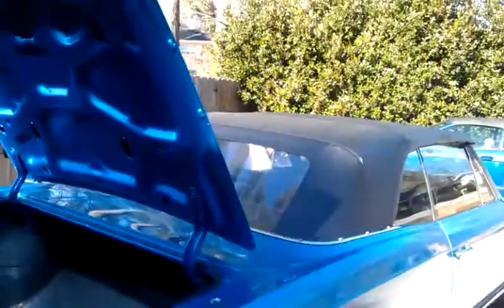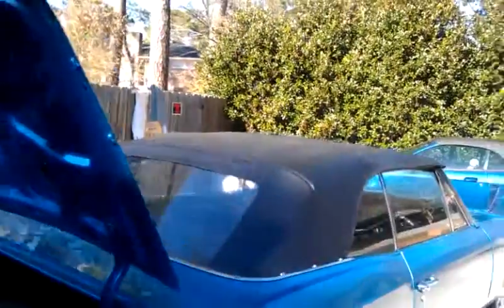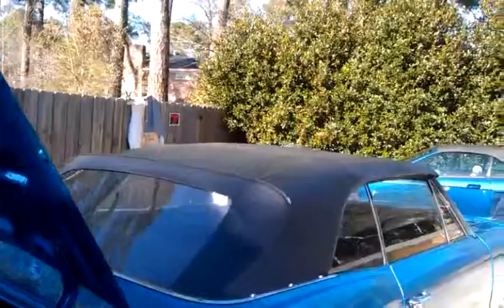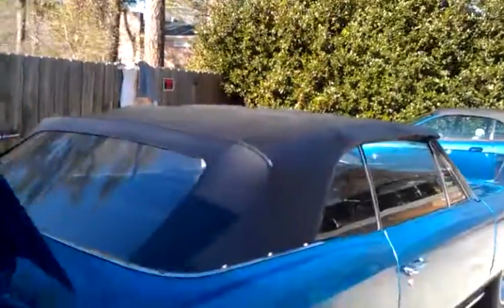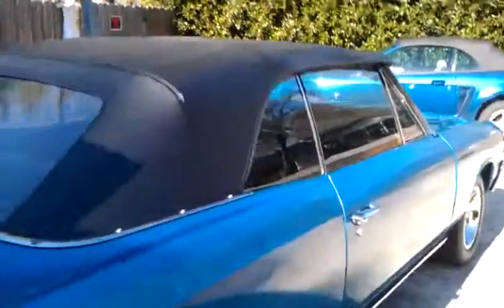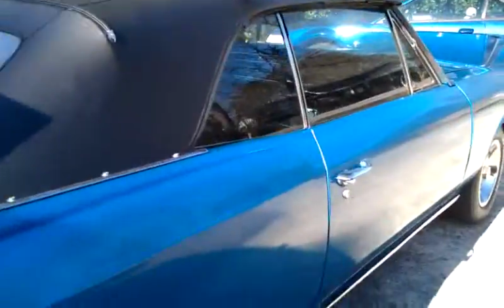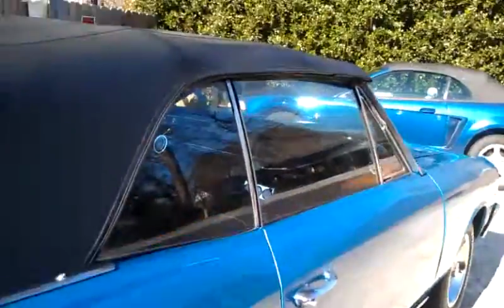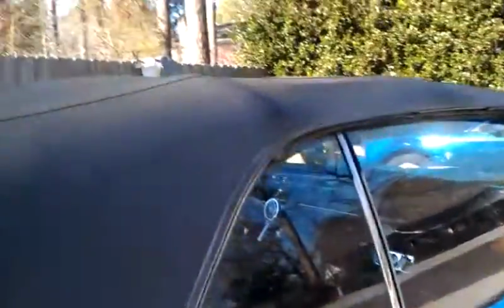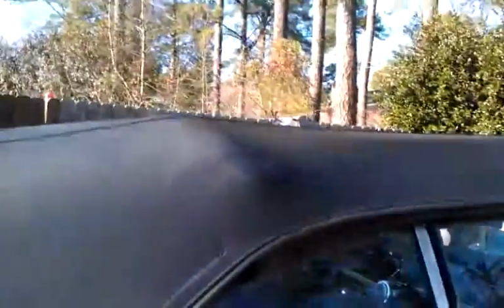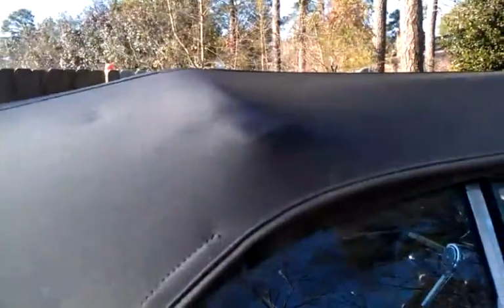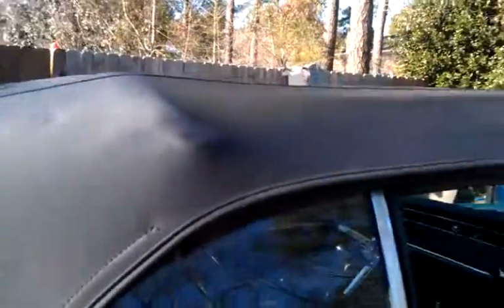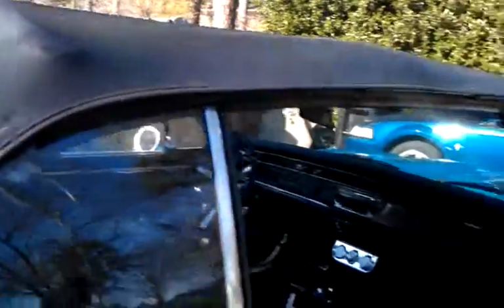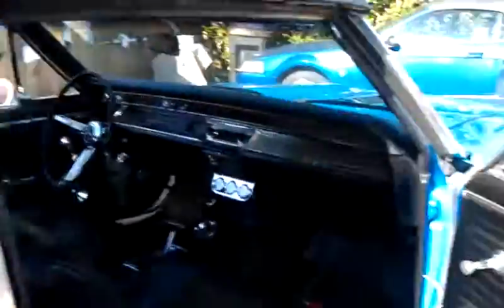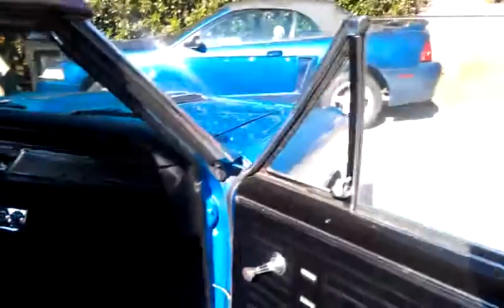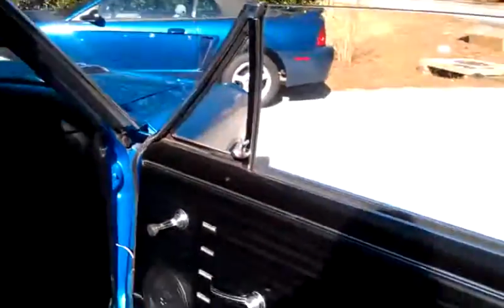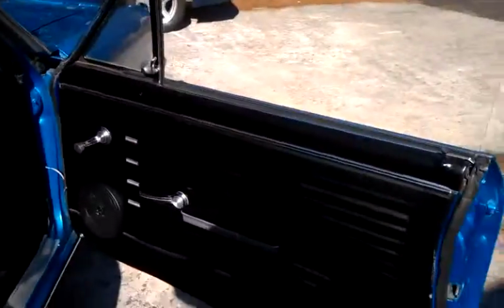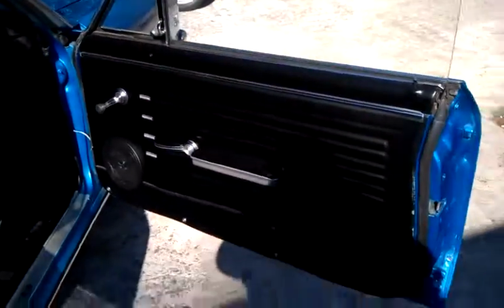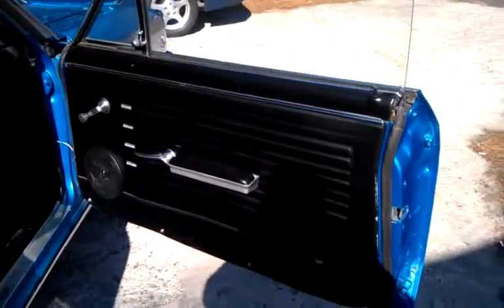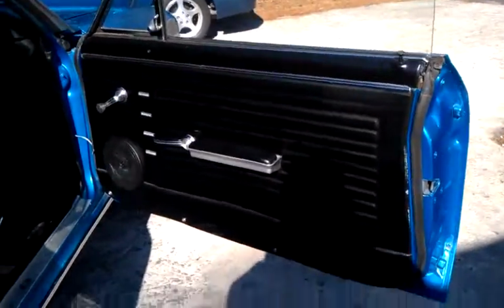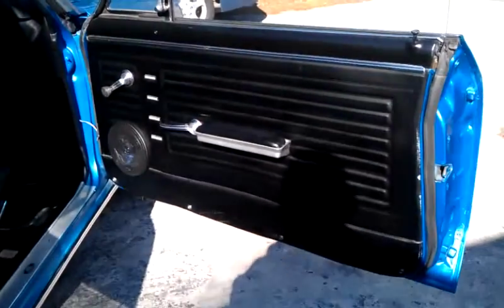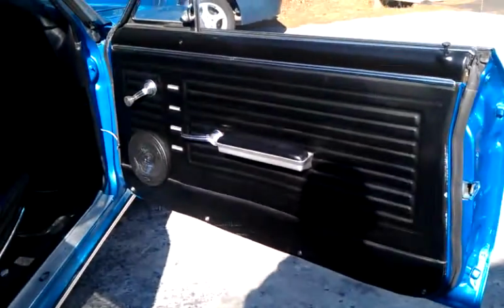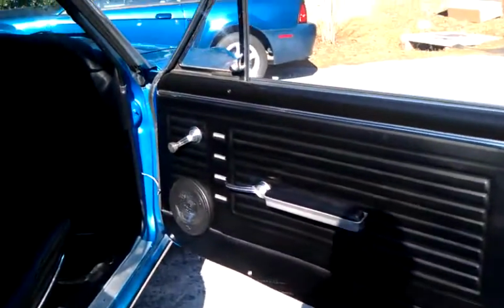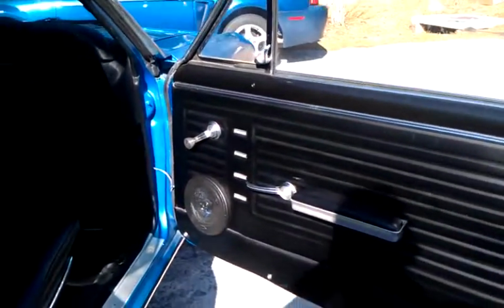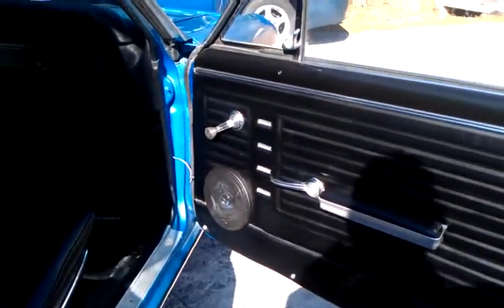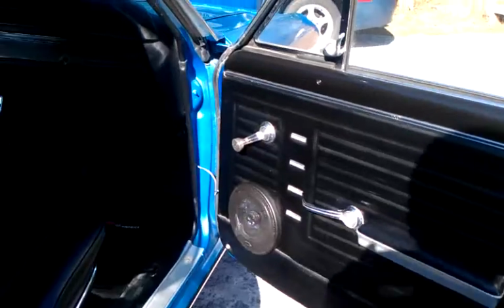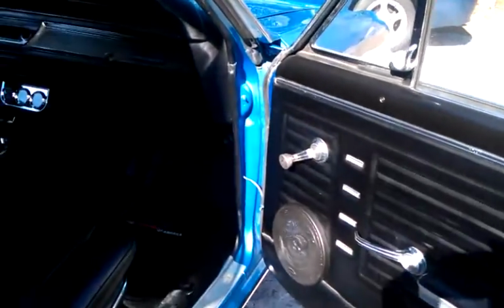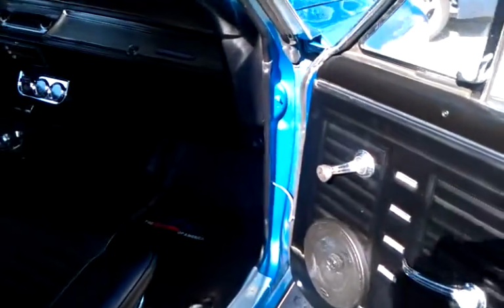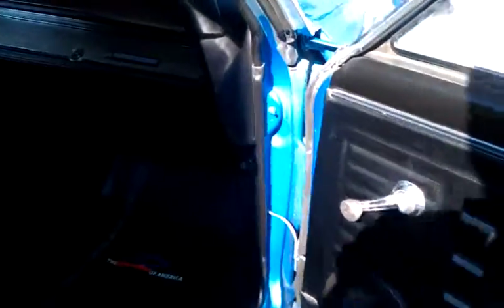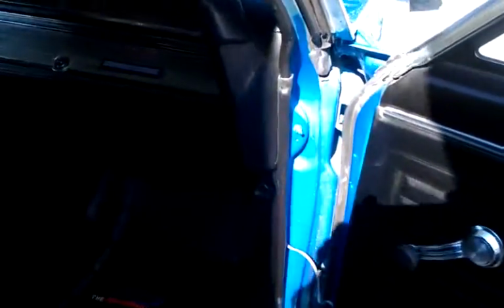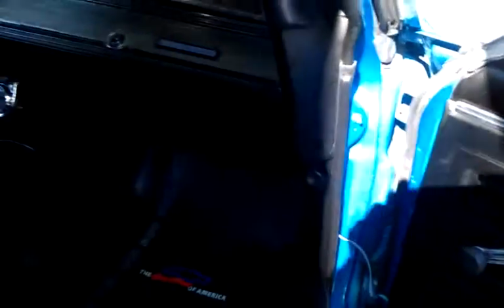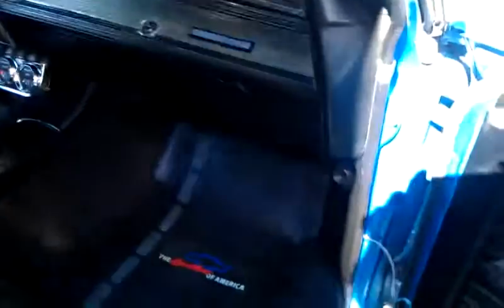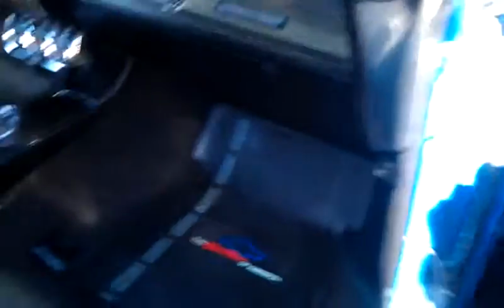This door panel we're going to replace. It's warped and I don't like the speakers in a door like that because you can see the wire carpet. This is the back — it's not bad, just needs some TLC.